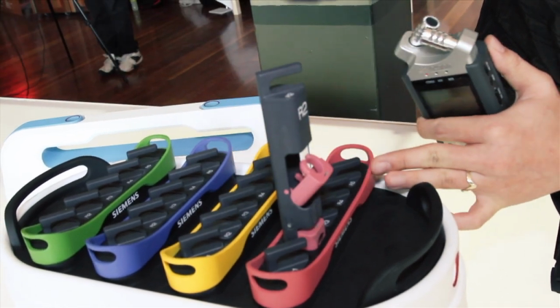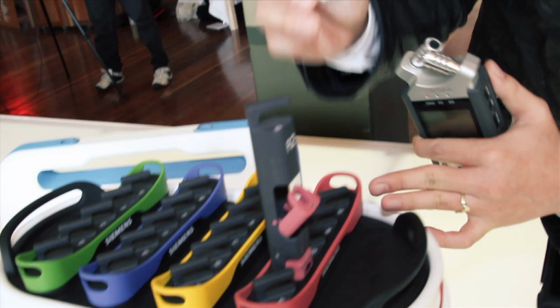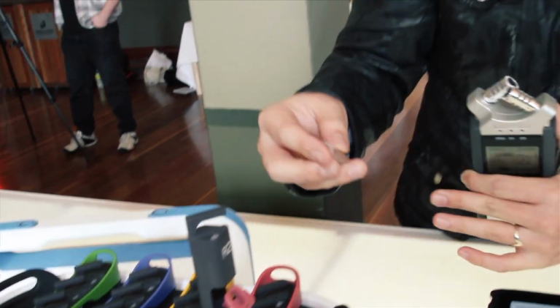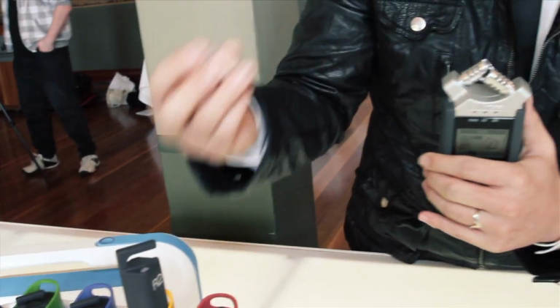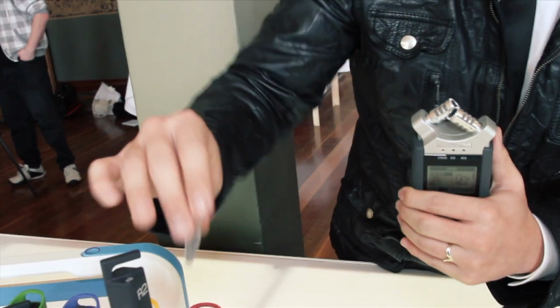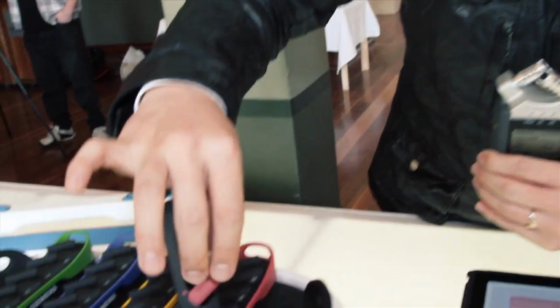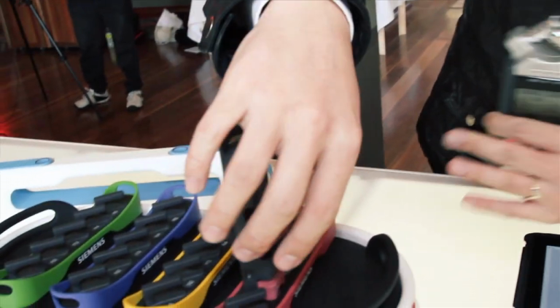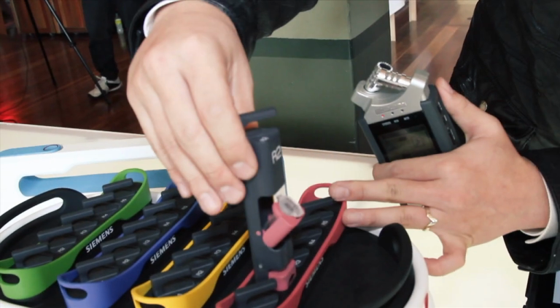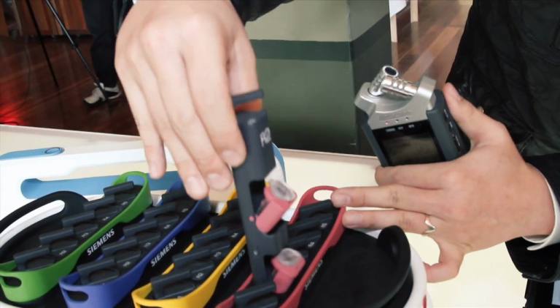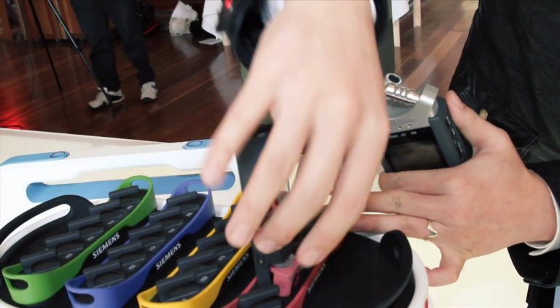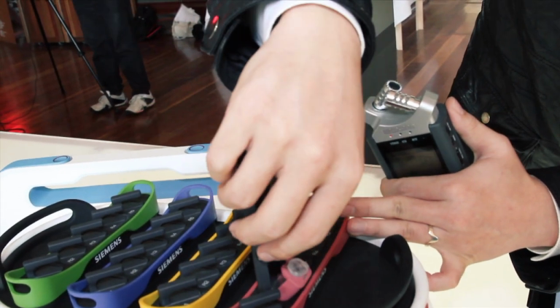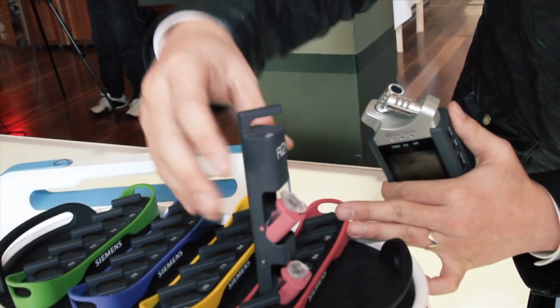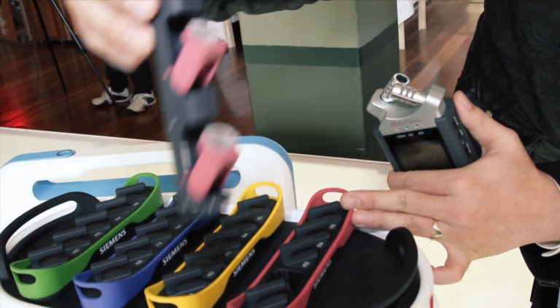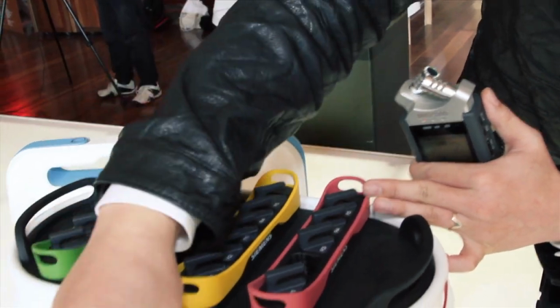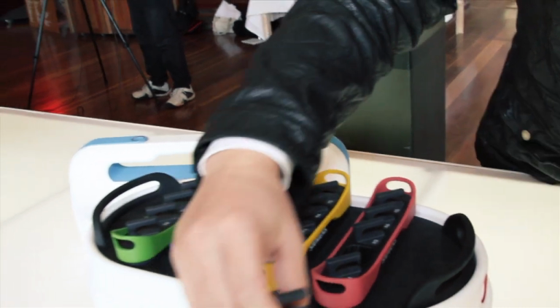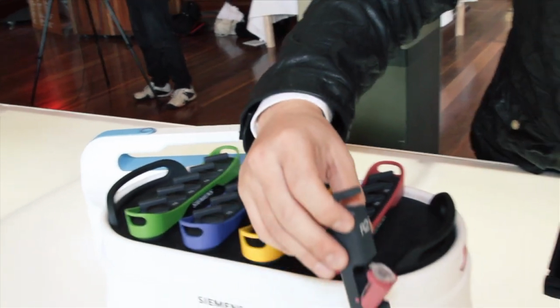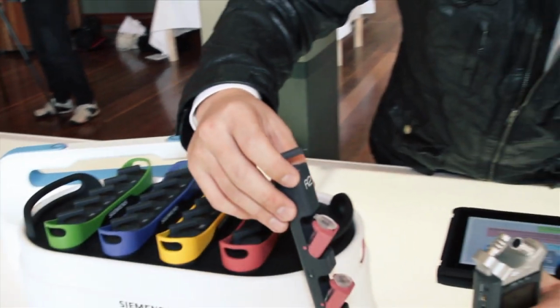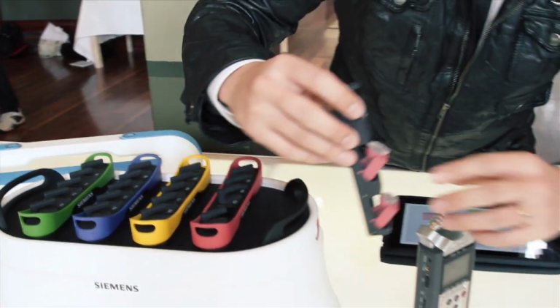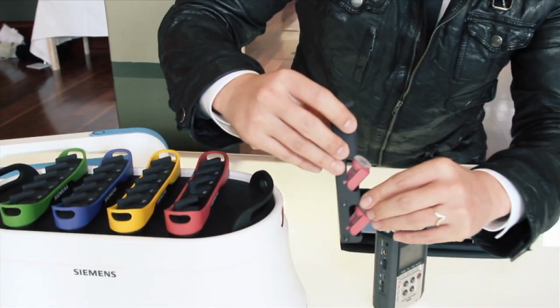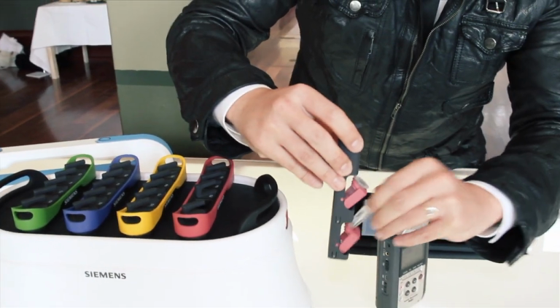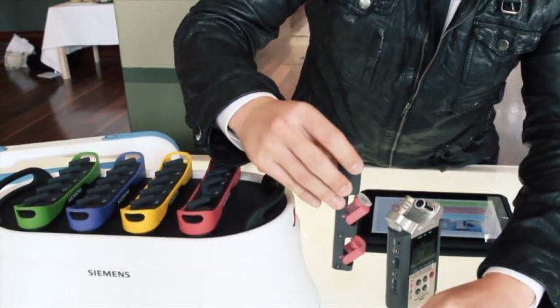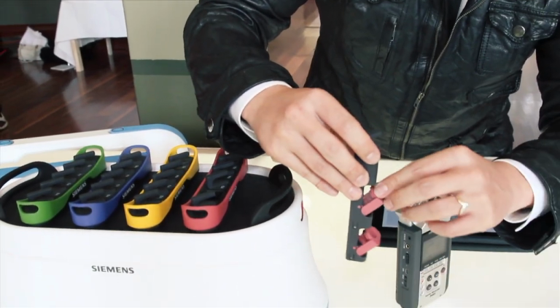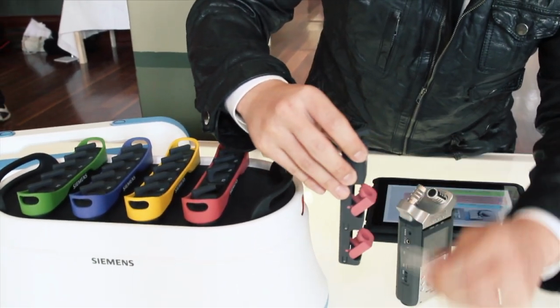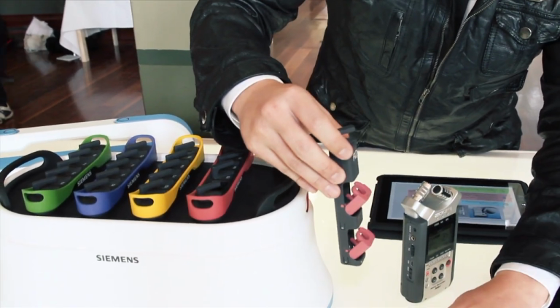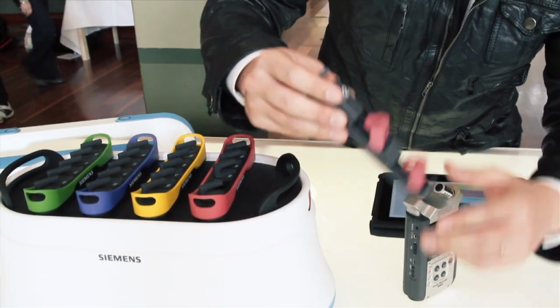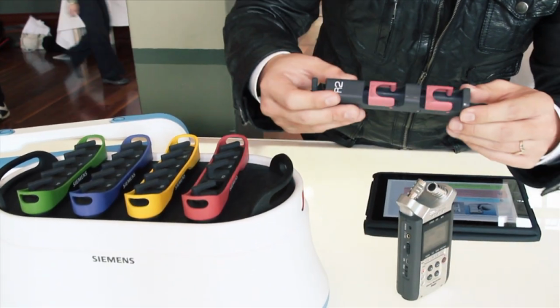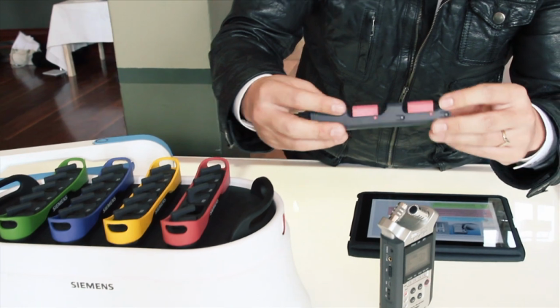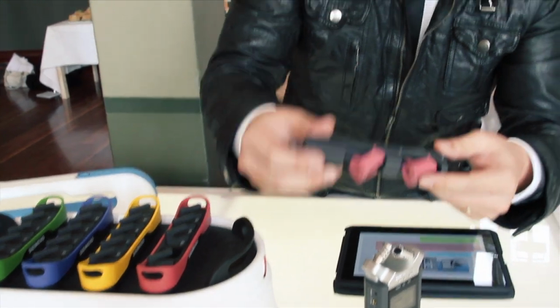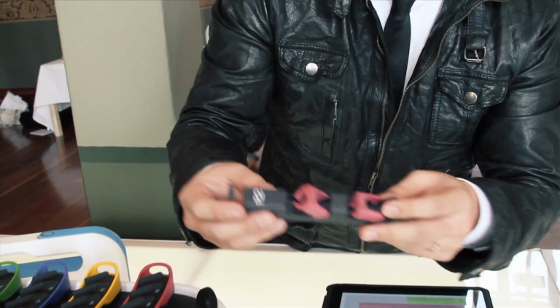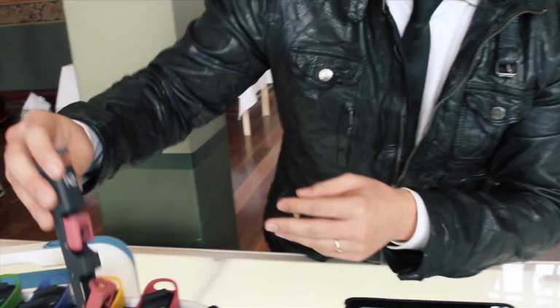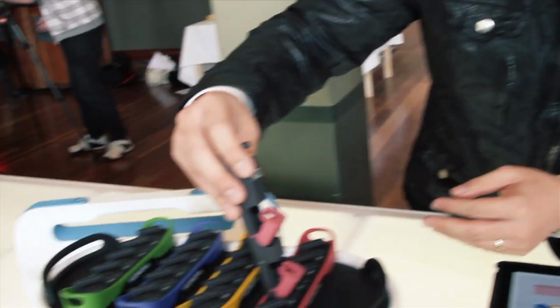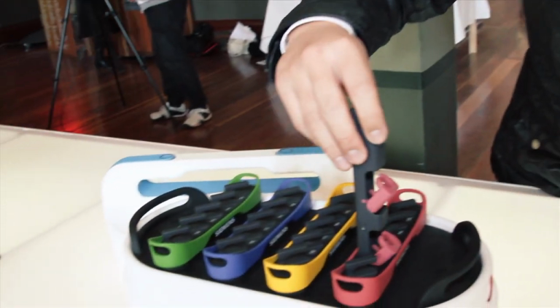They don't even have to use safety equipment to install it — the whole thing can come apart. For hygienic purposes, they can clean it and always refill it.